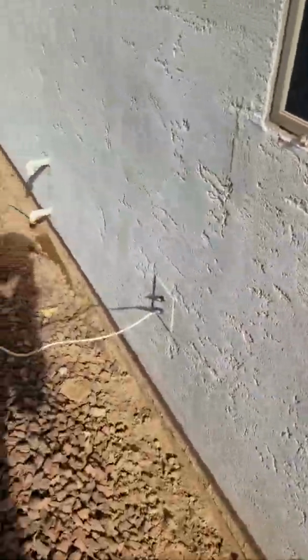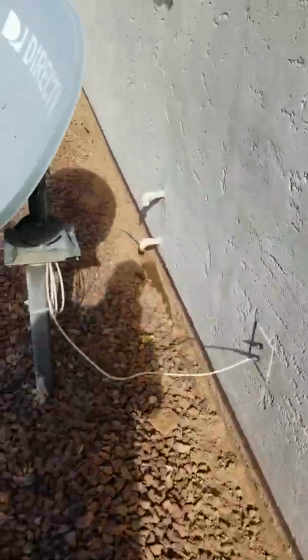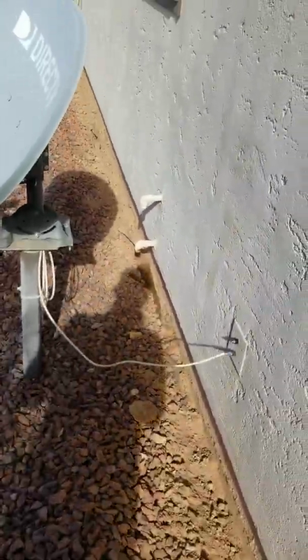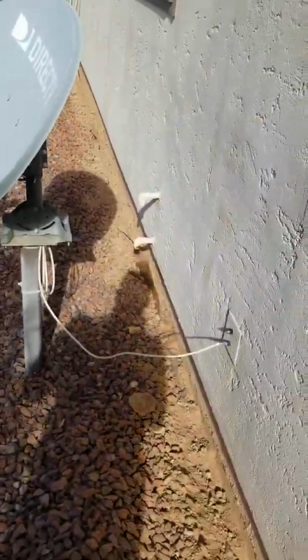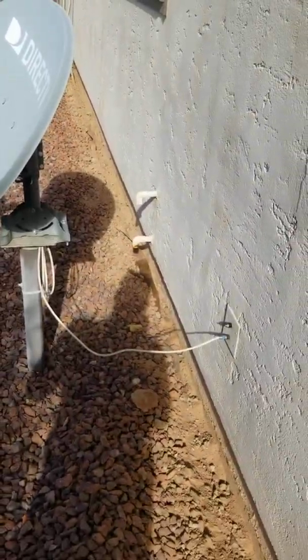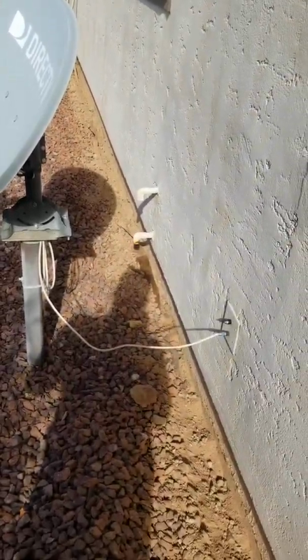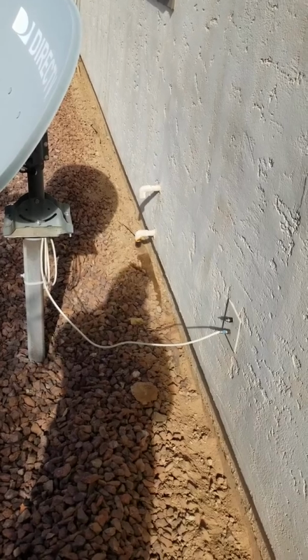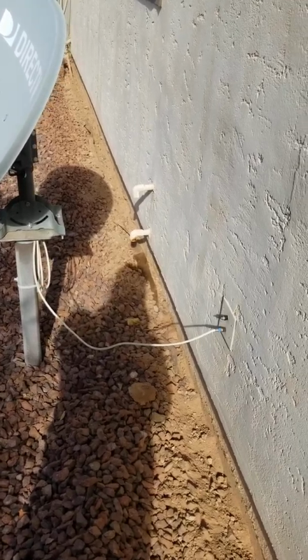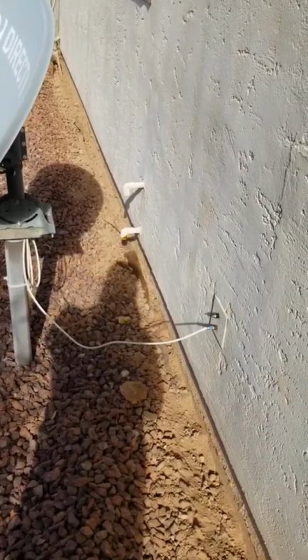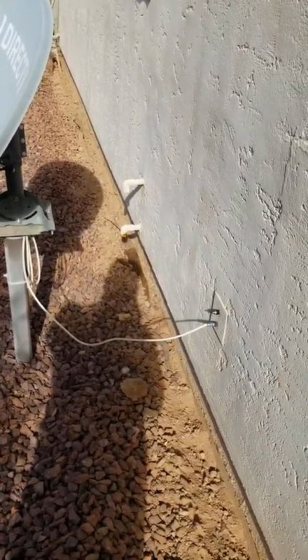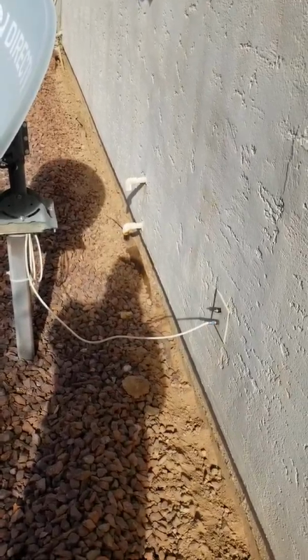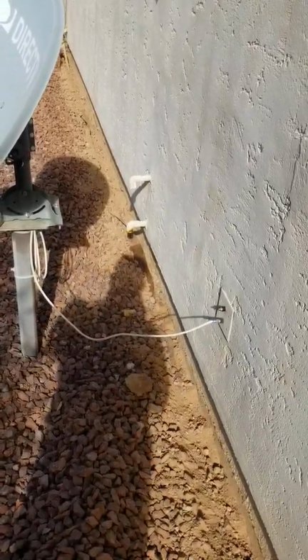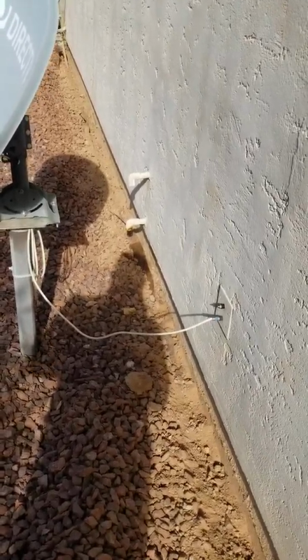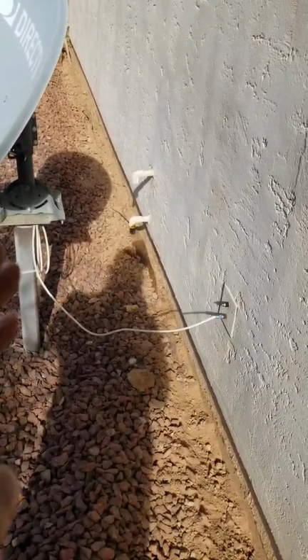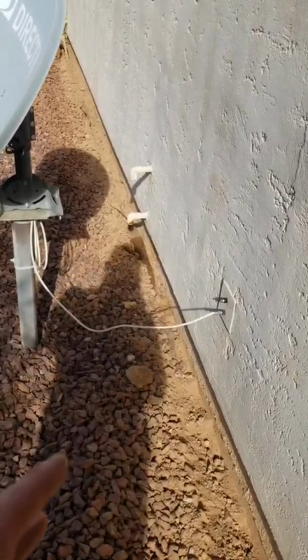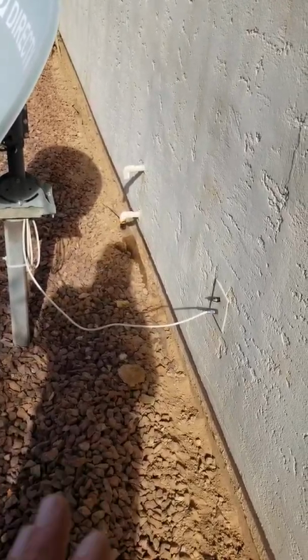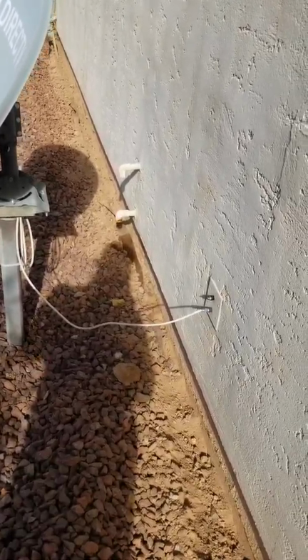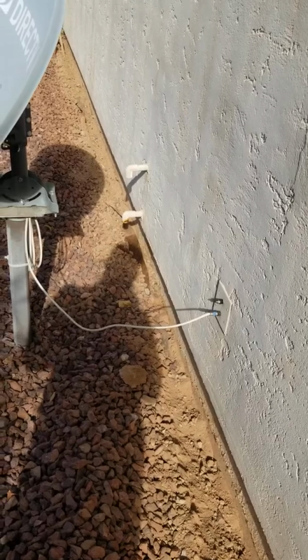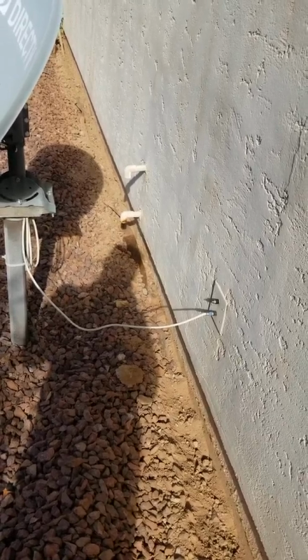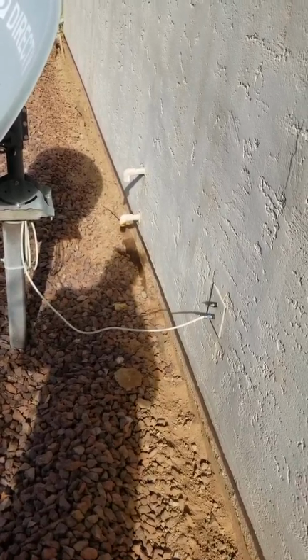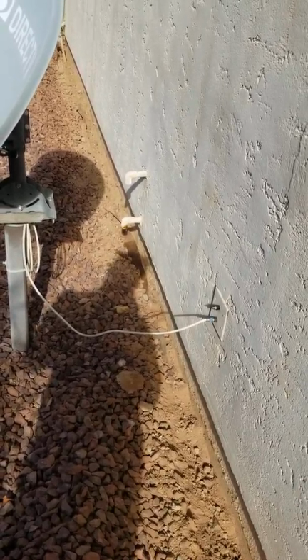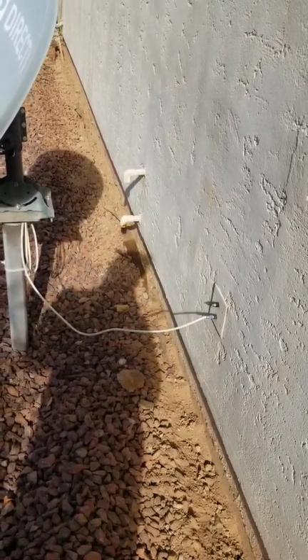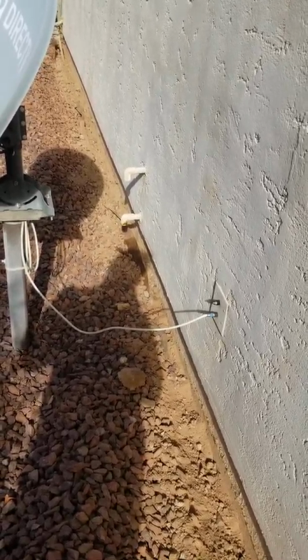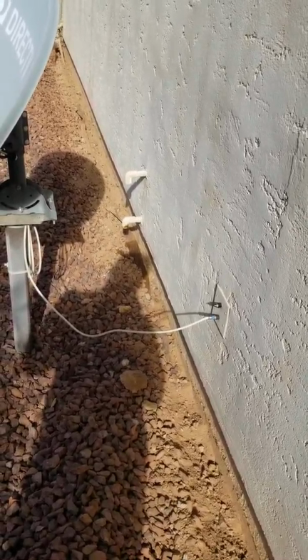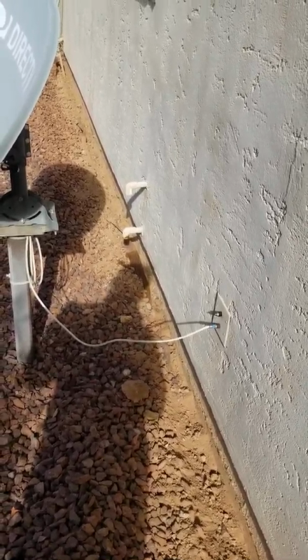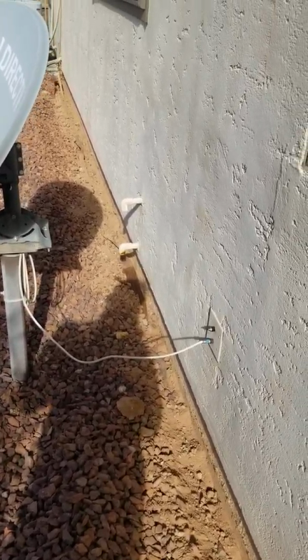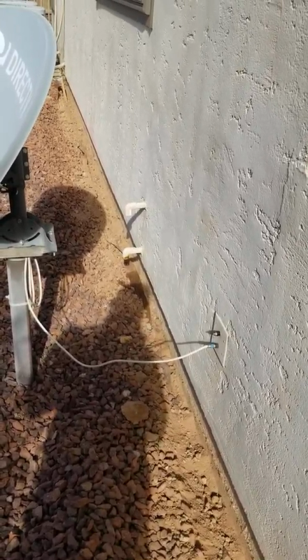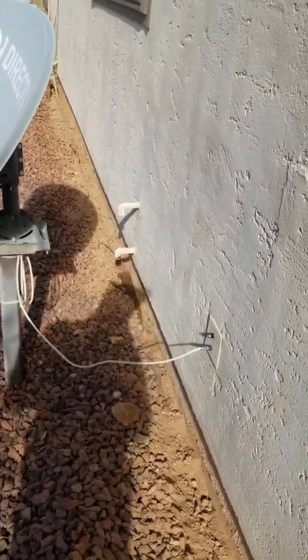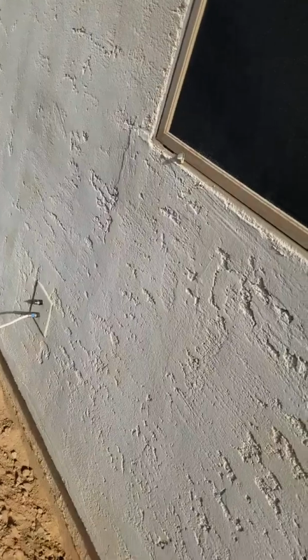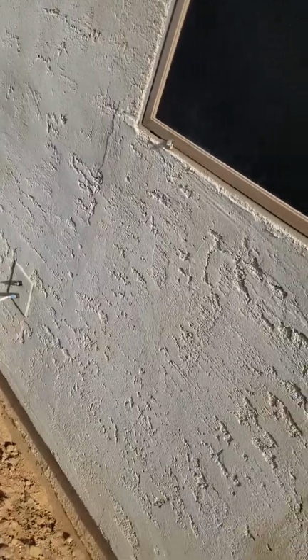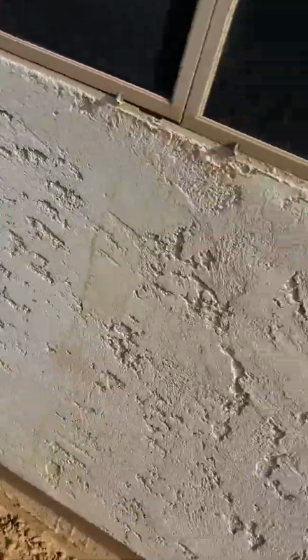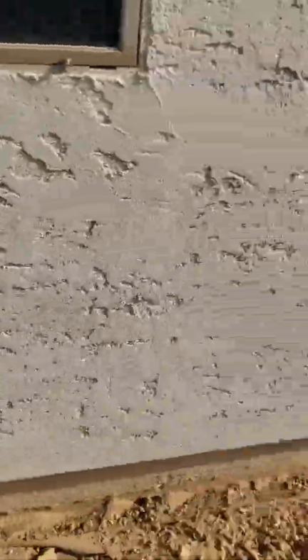One of the things you want to tell homeowners when they have their condensation pipes is to get another PVC pipe and drag it out a little bit, so you don't get water up against the home, because that'll break down the termite treatment over a period of time. It's one thing you want to pay attention to when you're doing termite work.